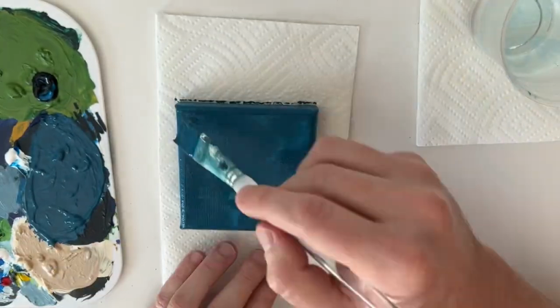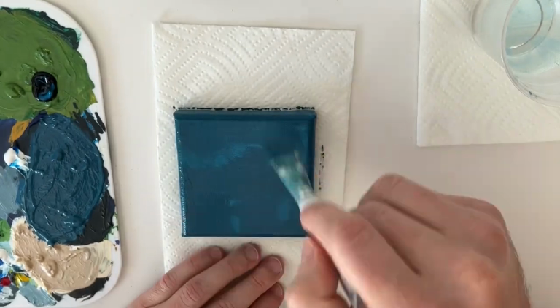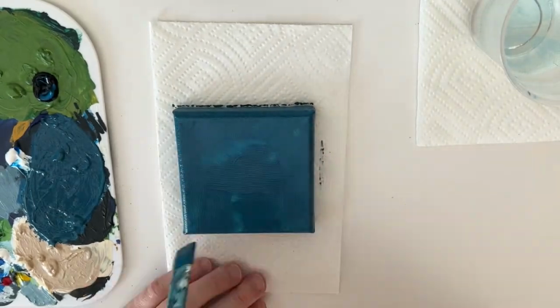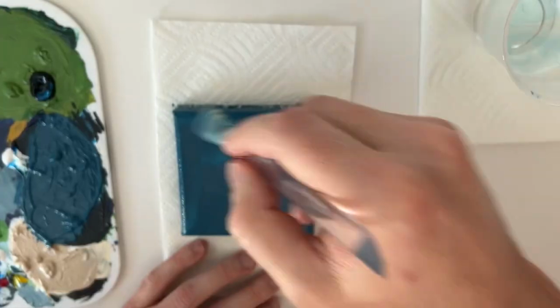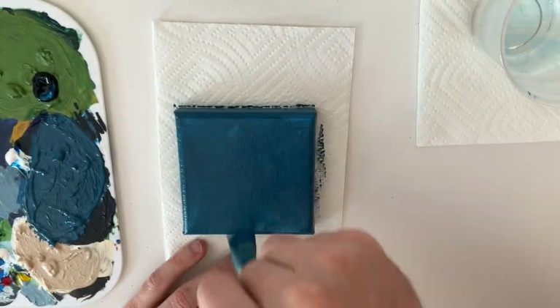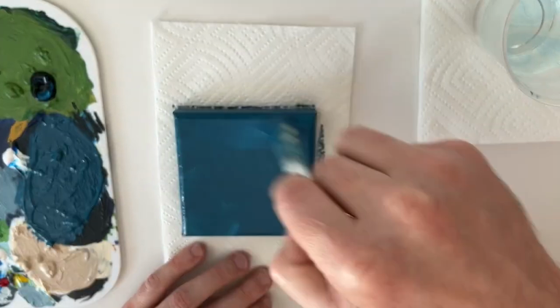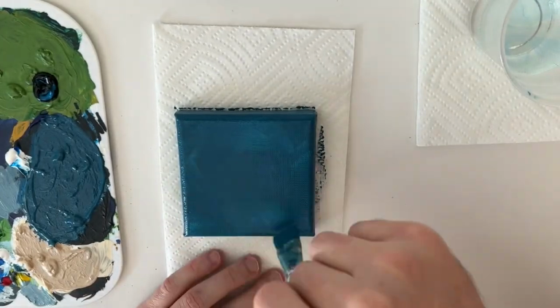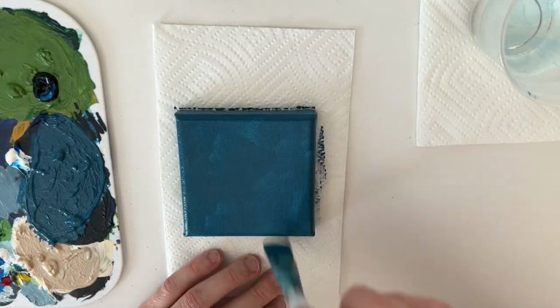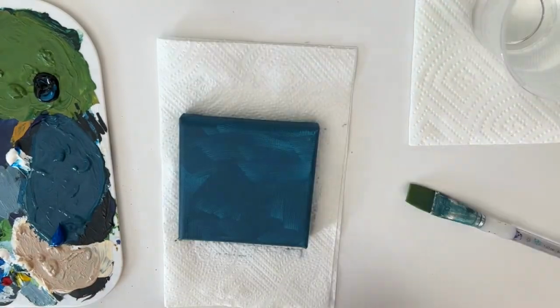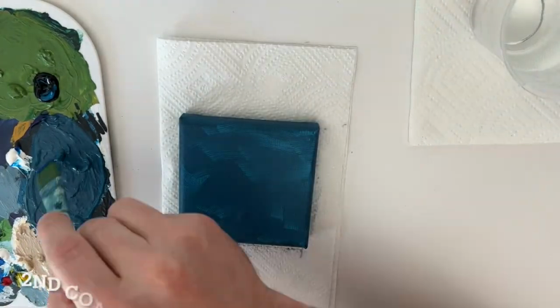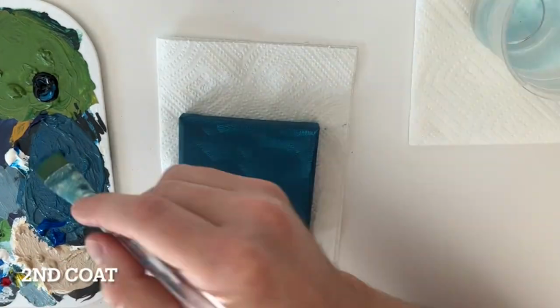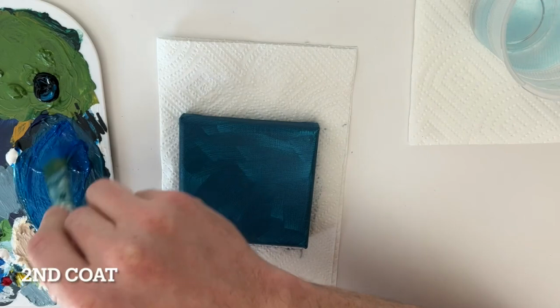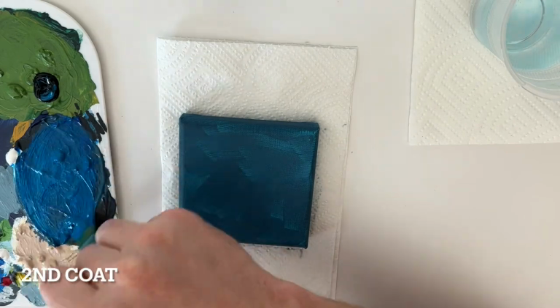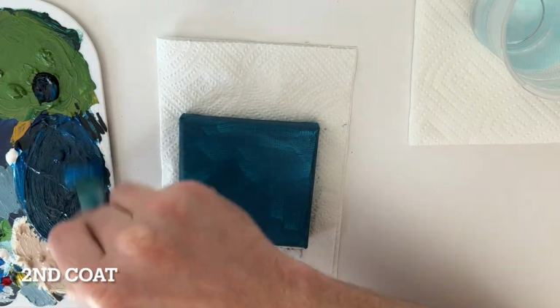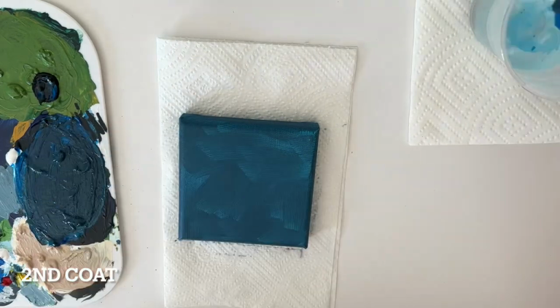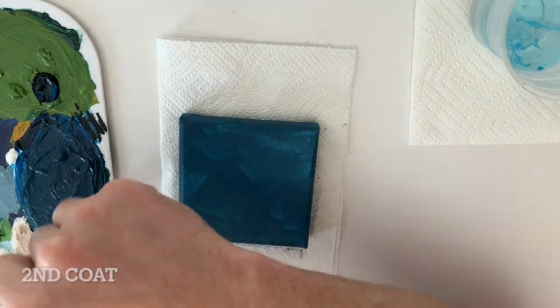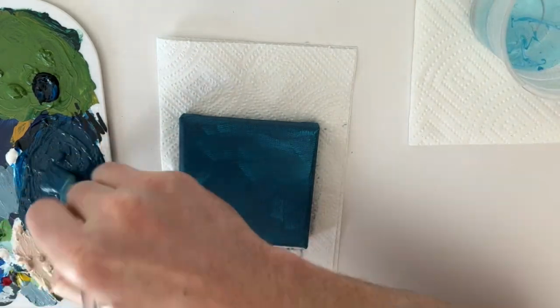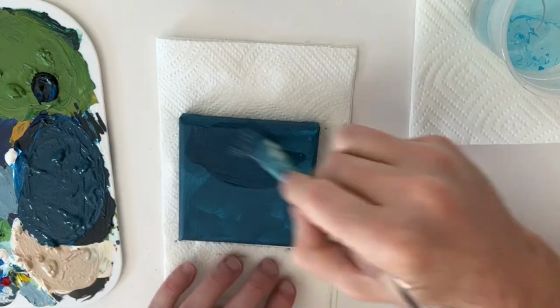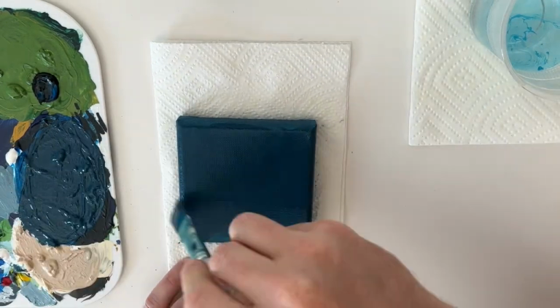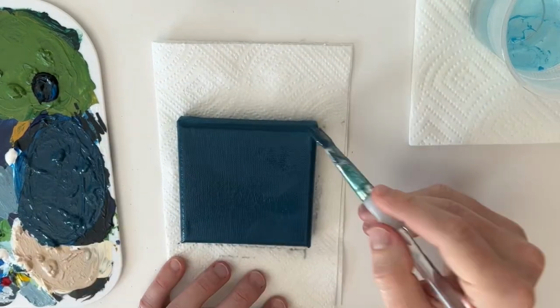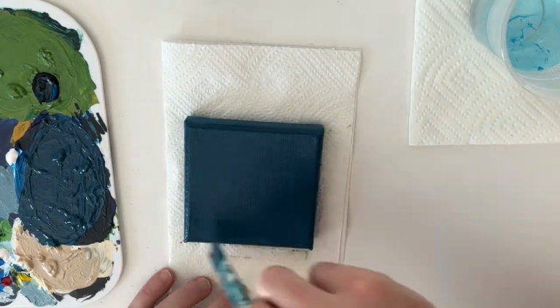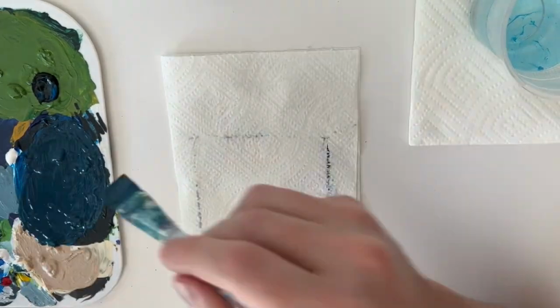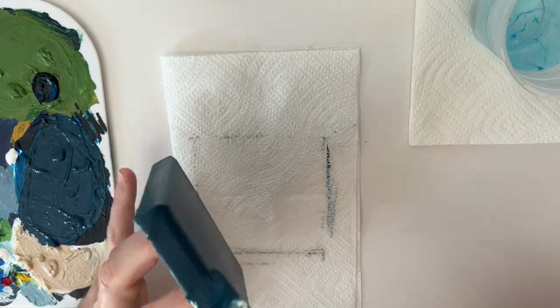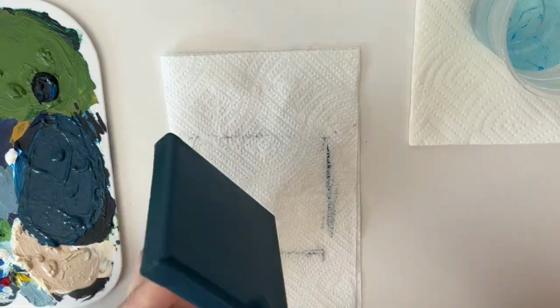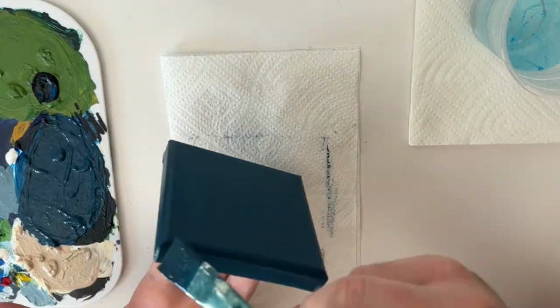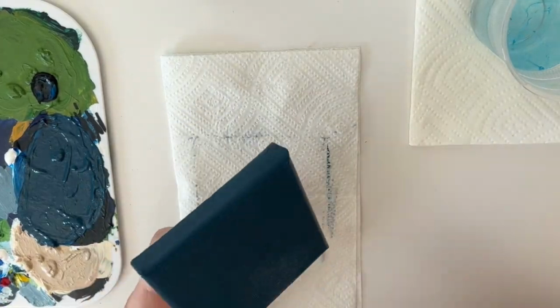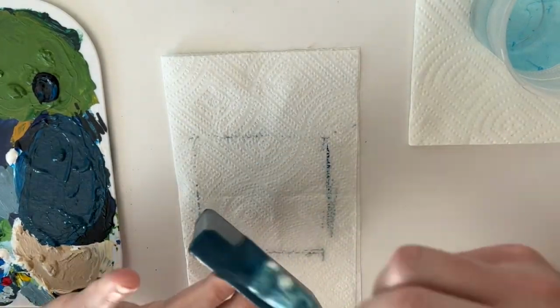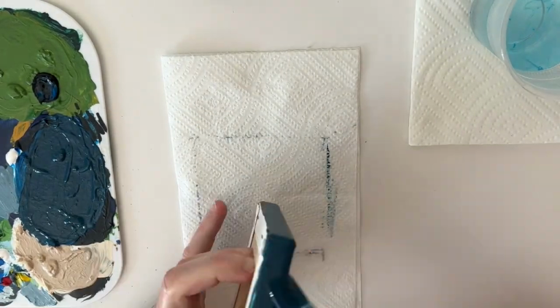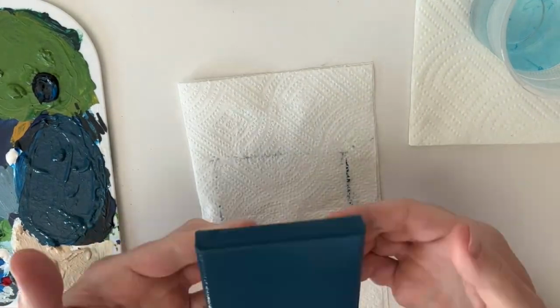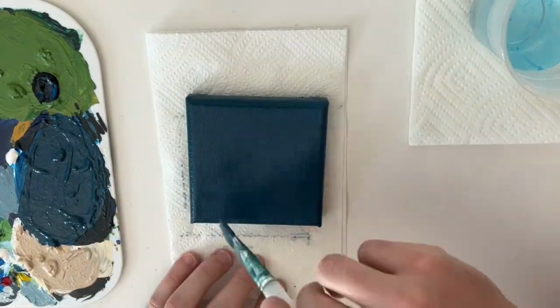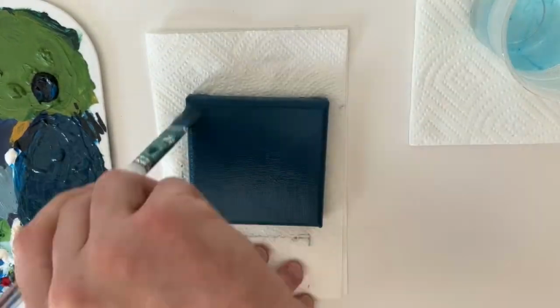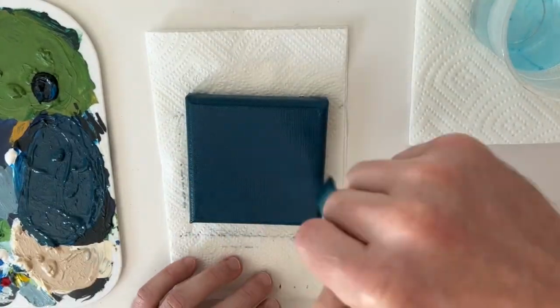I went ahead and gathered, wrapped it, and continued onto the sides just because it's such a small canvas. And to cover up all those brush strokes so we have a solid background, I went ahead and added two coats.